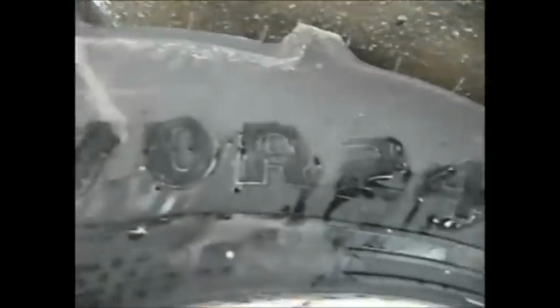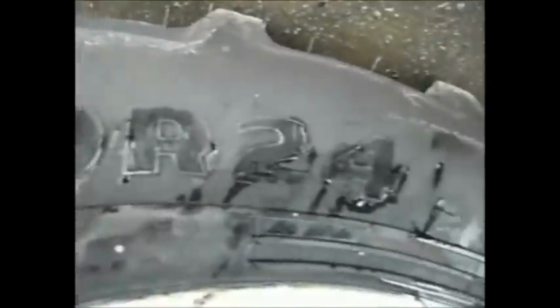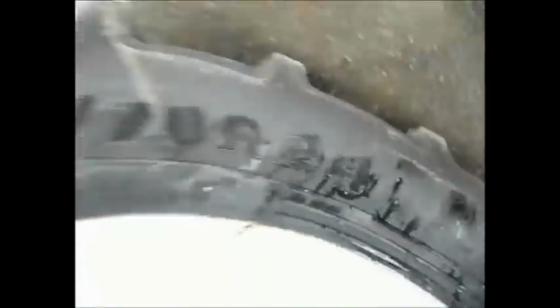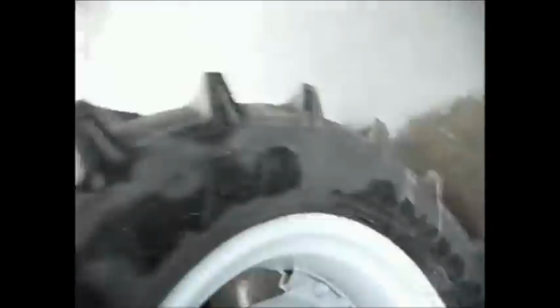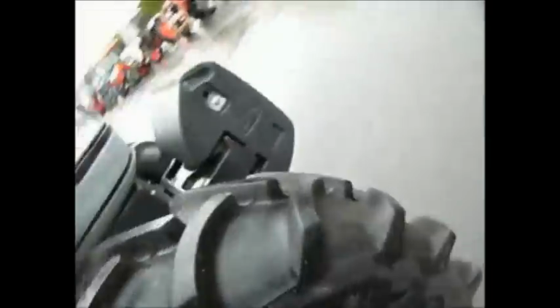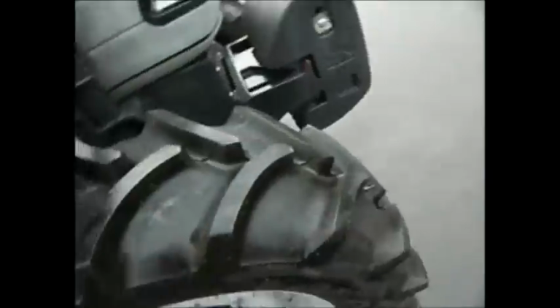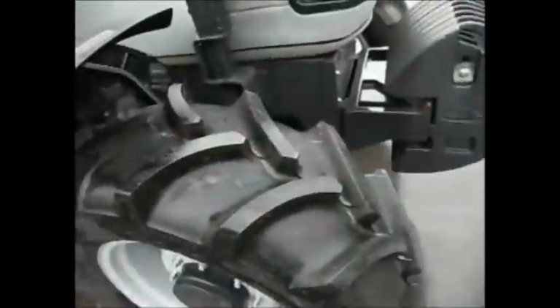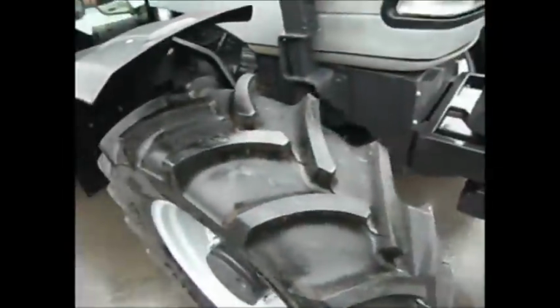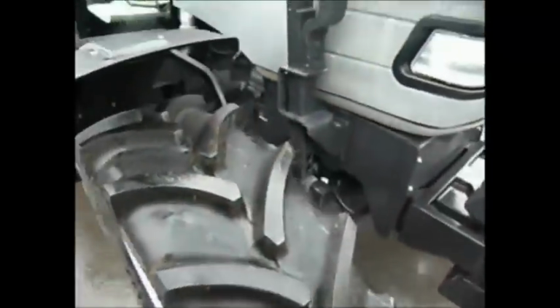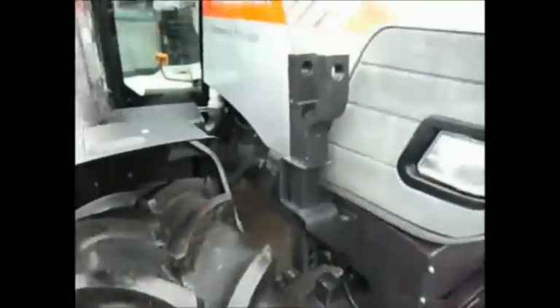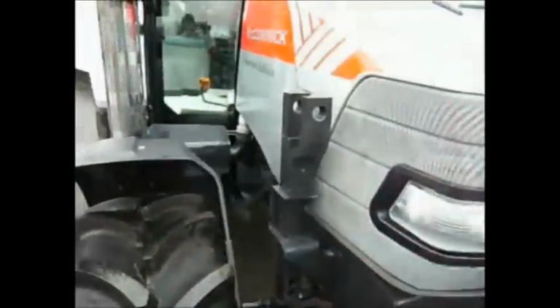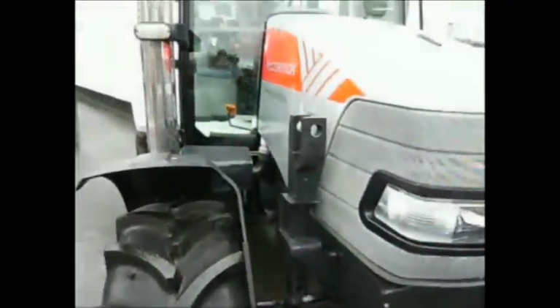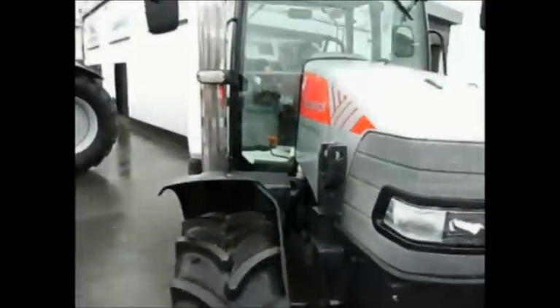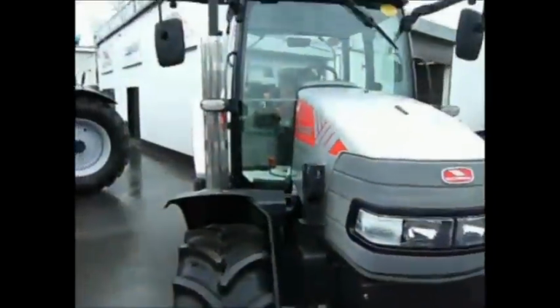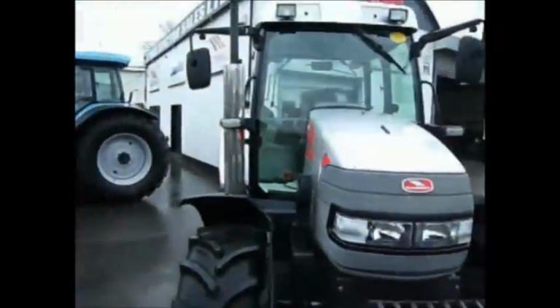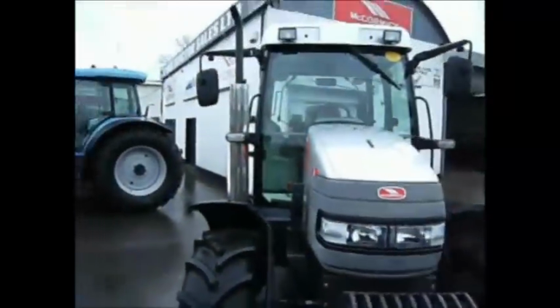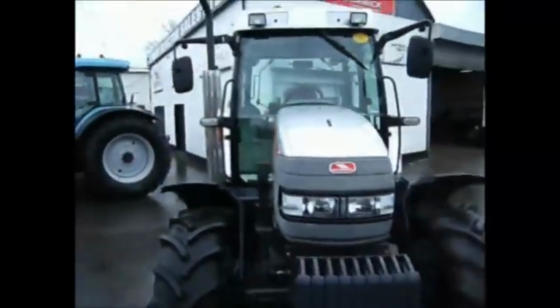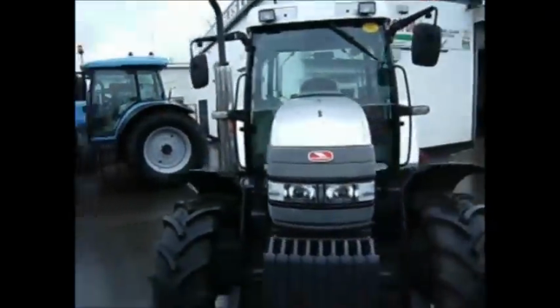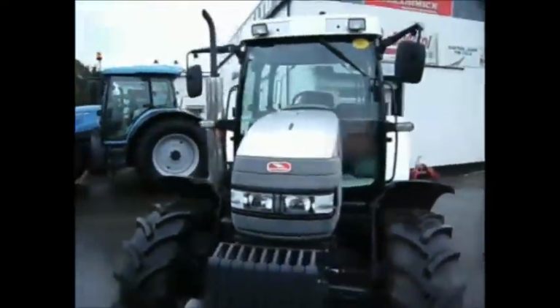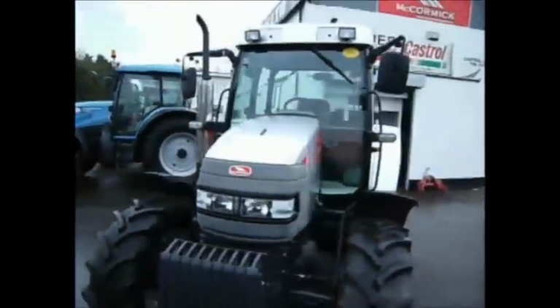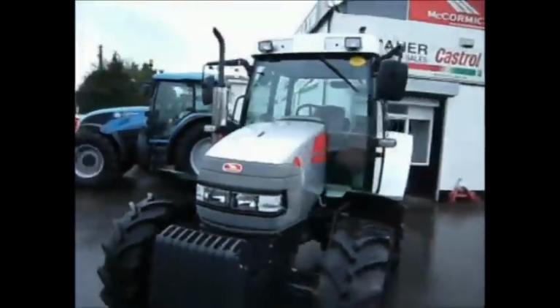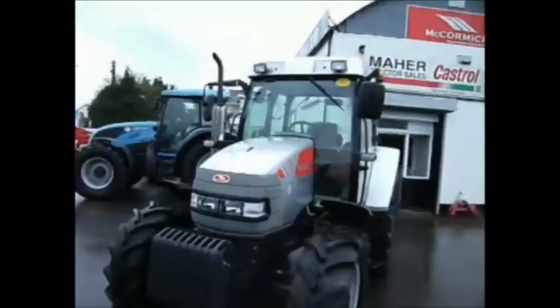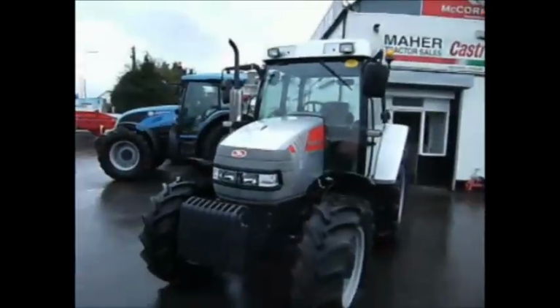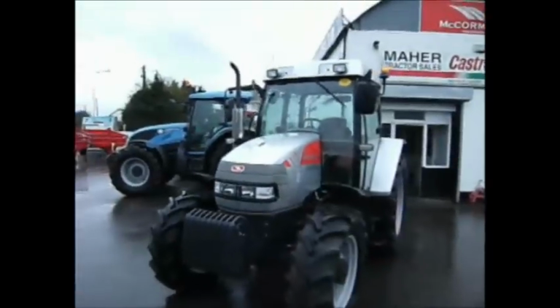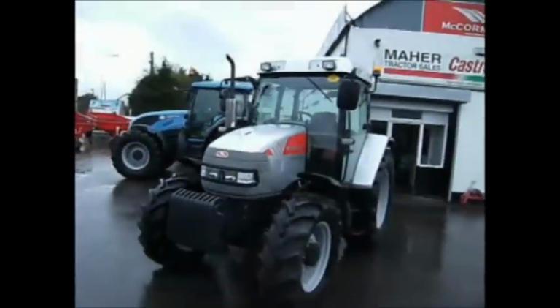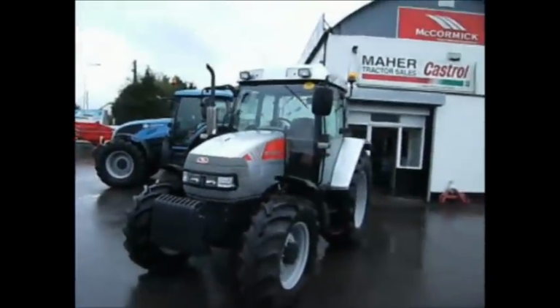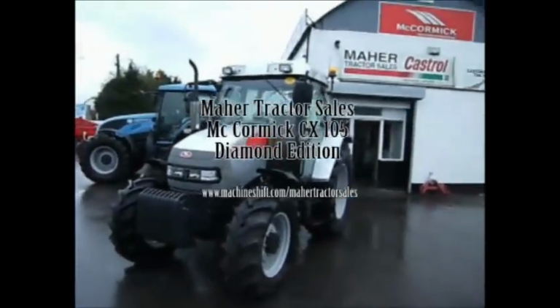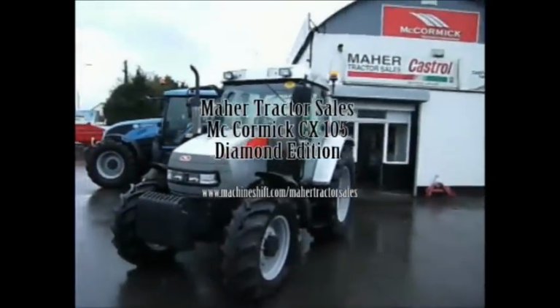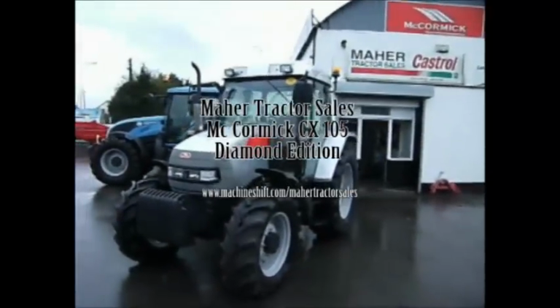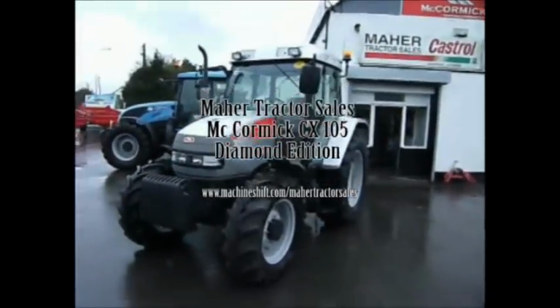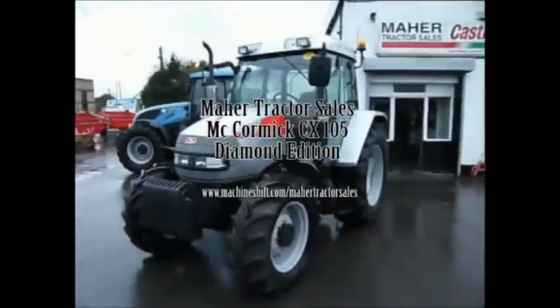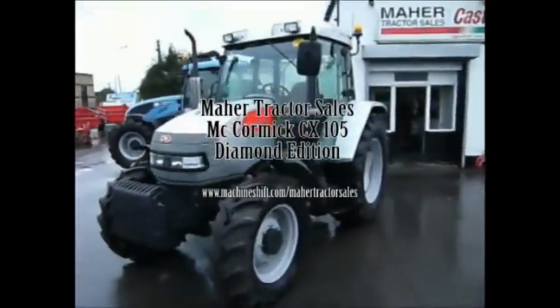Mar Tractor Sales, Upton Shockland, County Mead. You can view their used stock on www.machineshift.com forward slash Mar Tractor Sales.